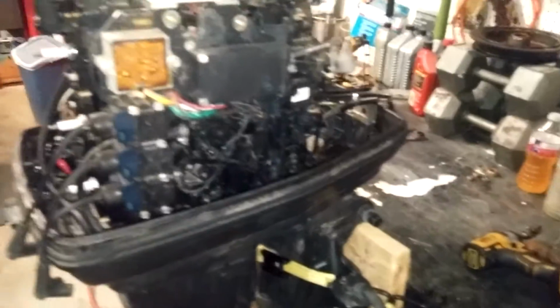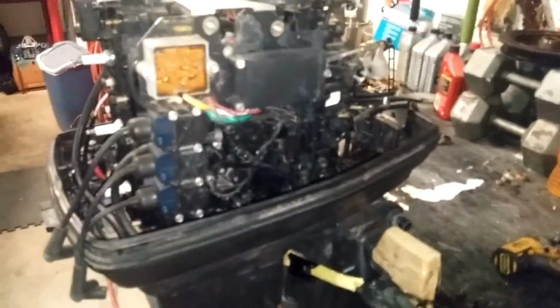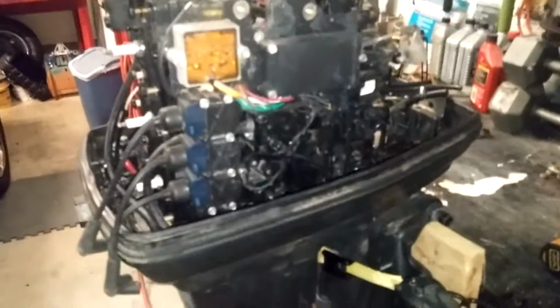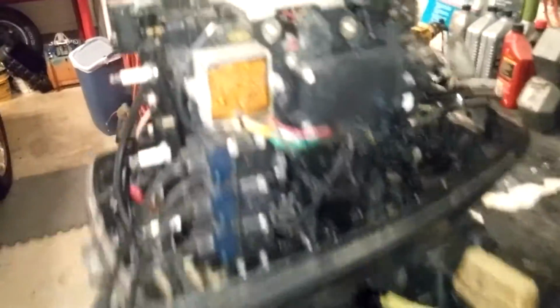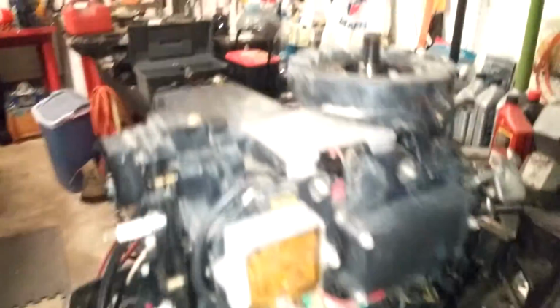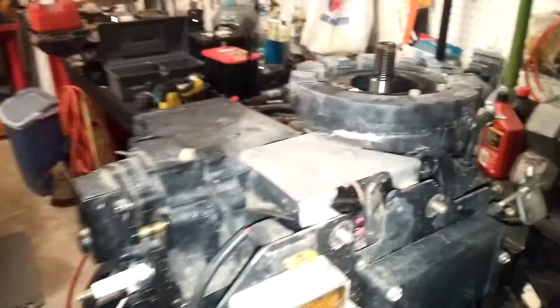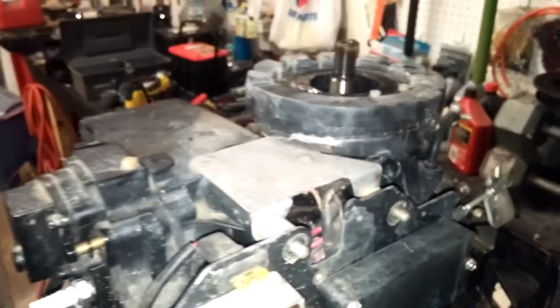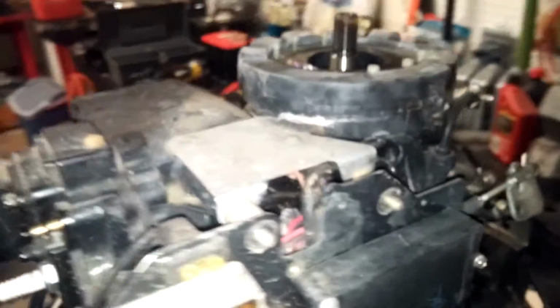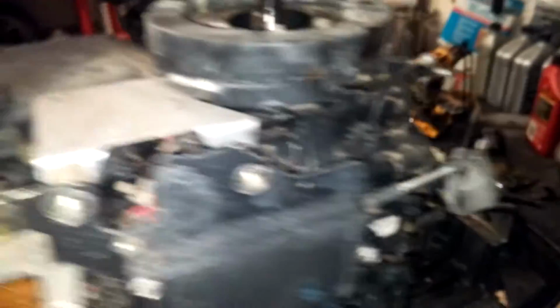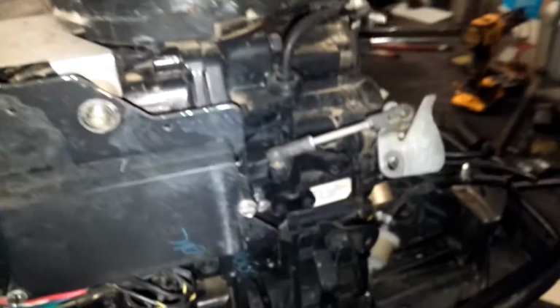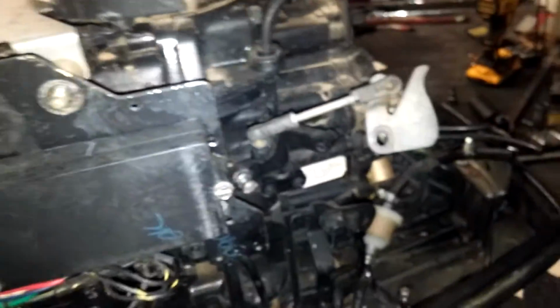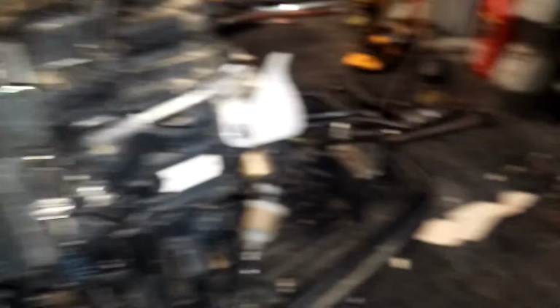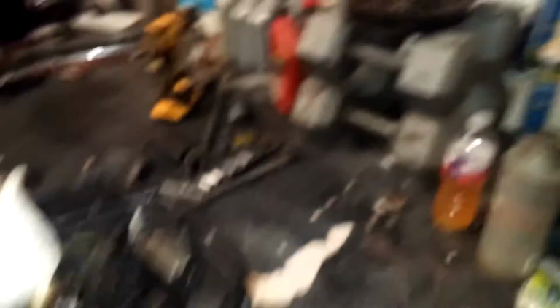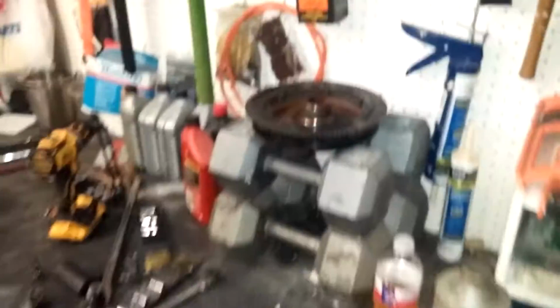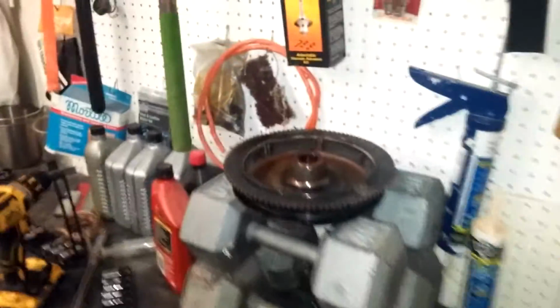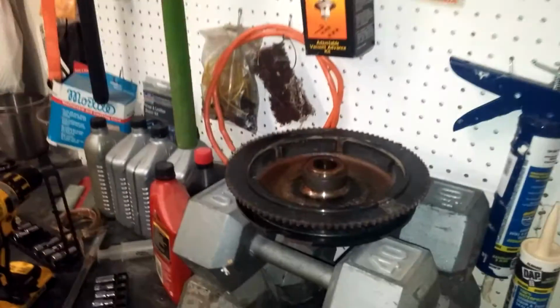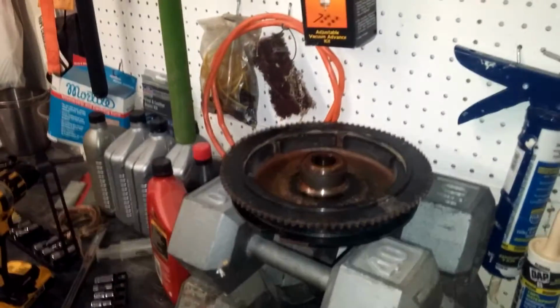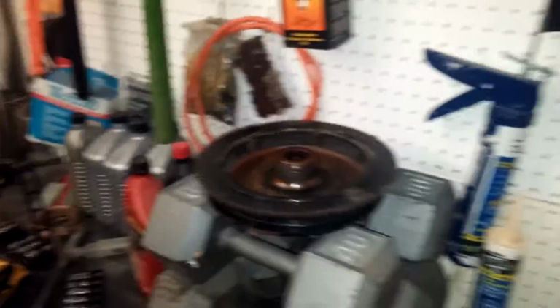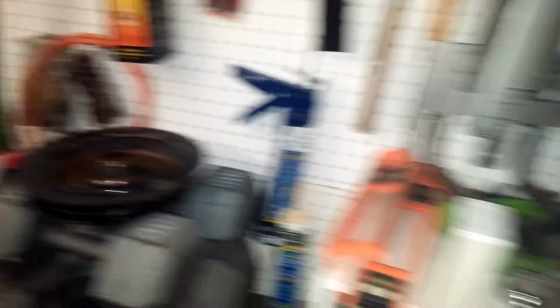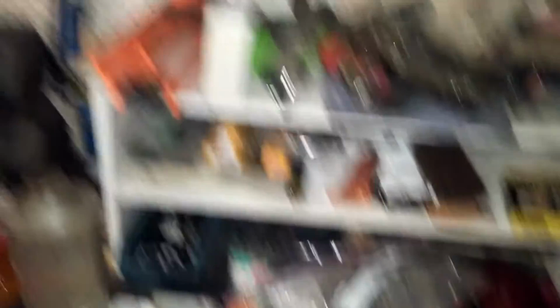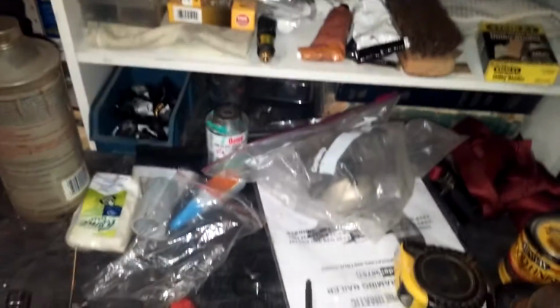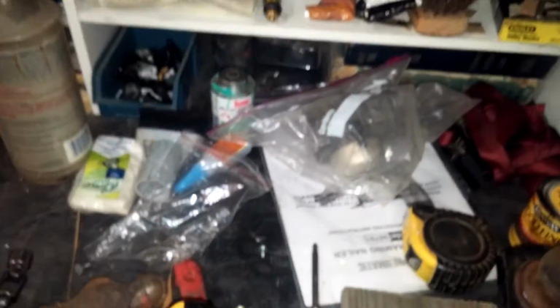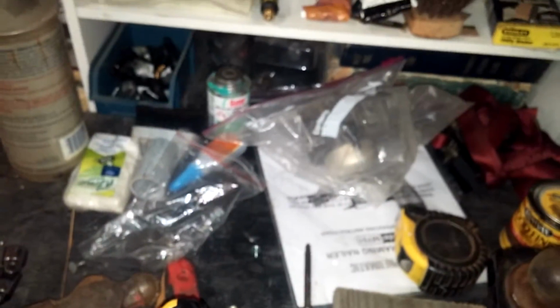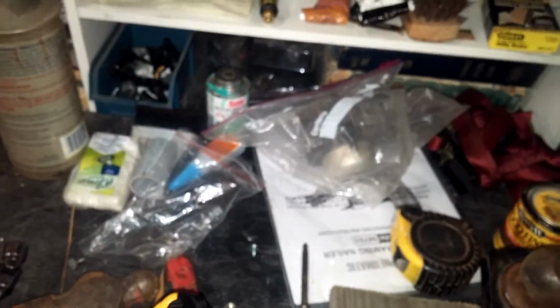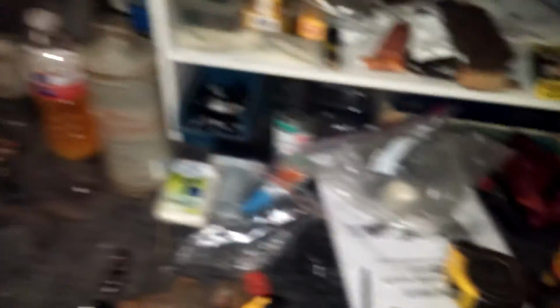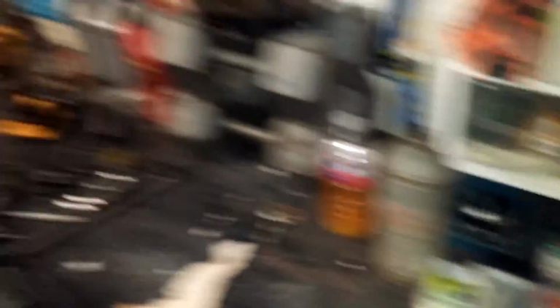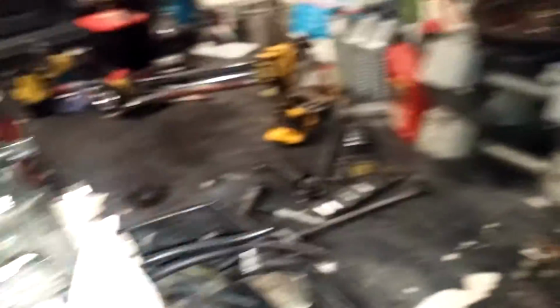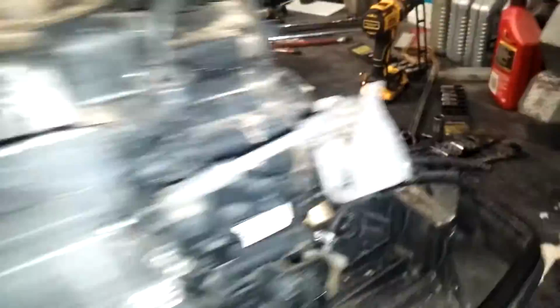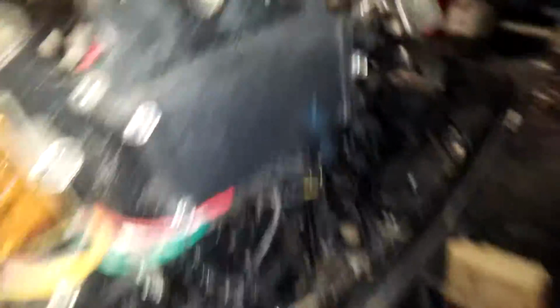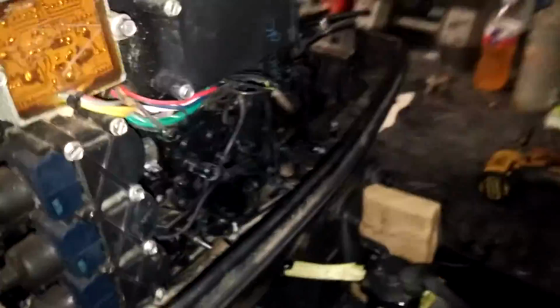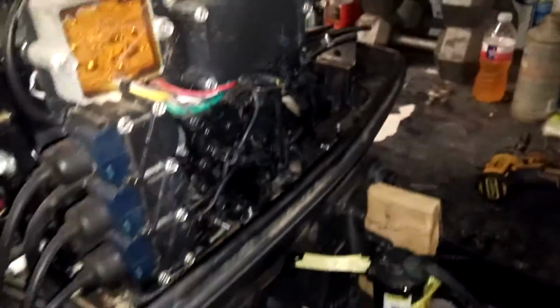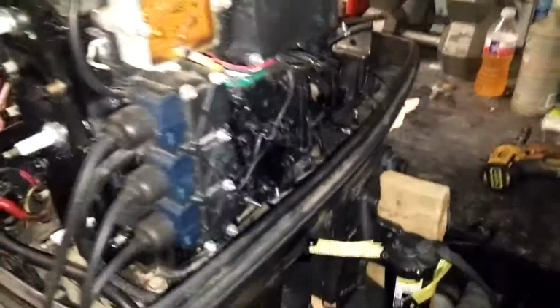This is in part for posterity and in part for me. I've removed the flywheel. When I bought it, the carburetor was already off. This is a 1994 70 horsepower Force.